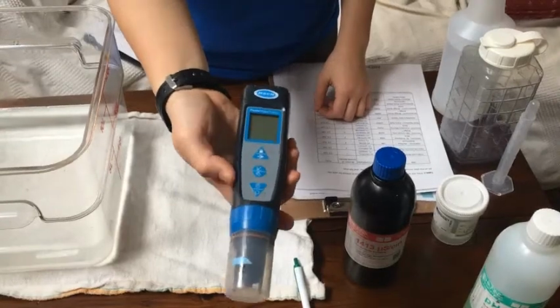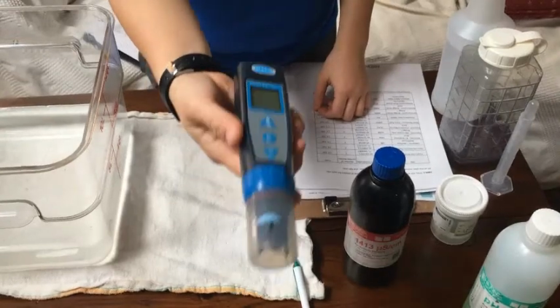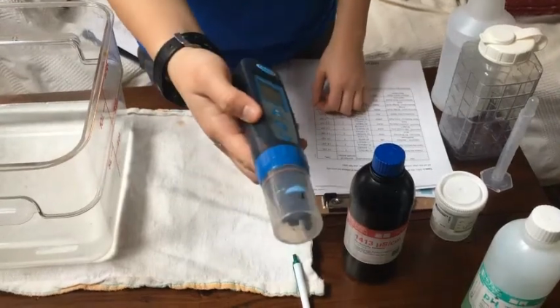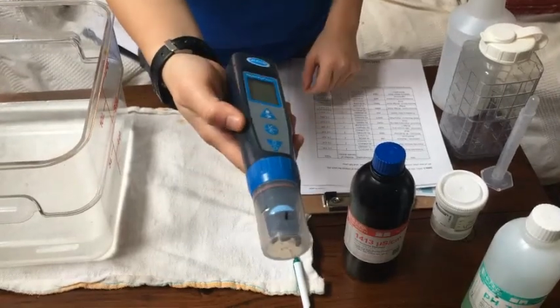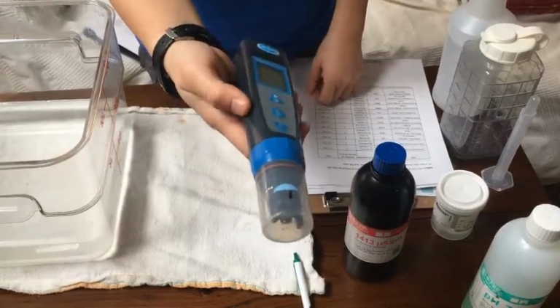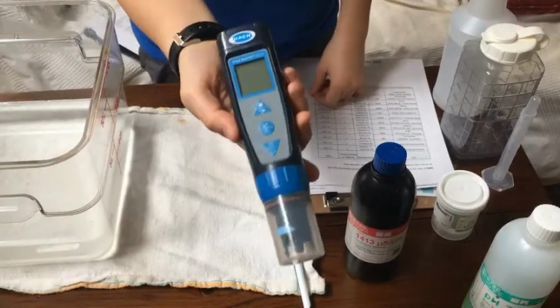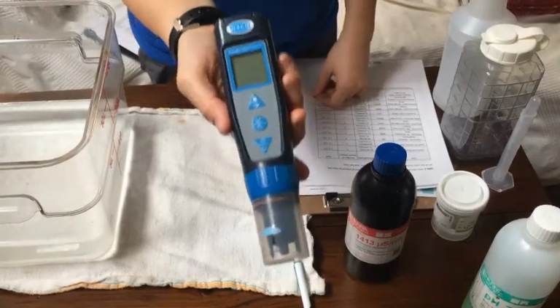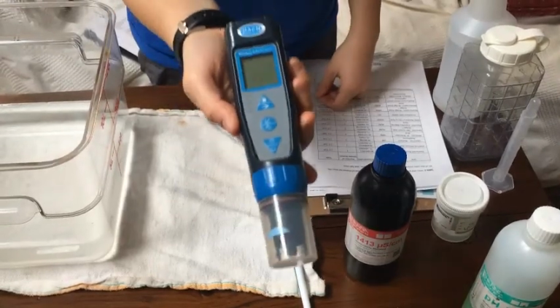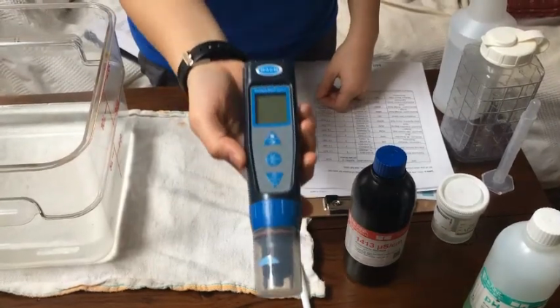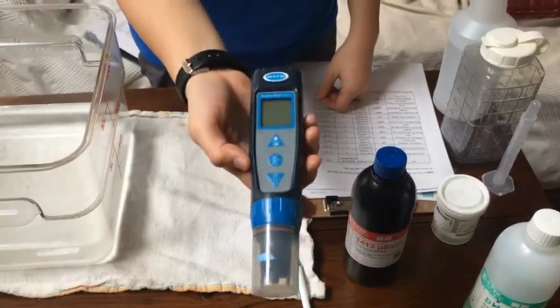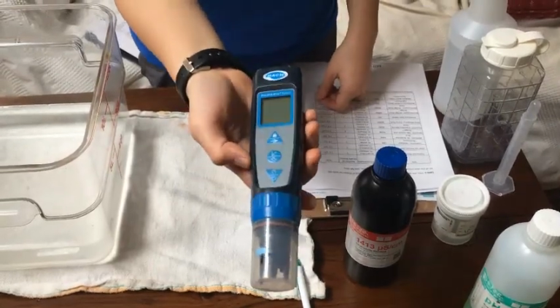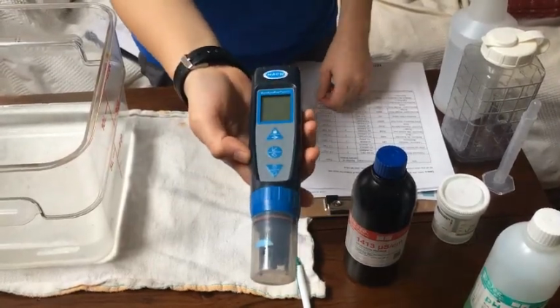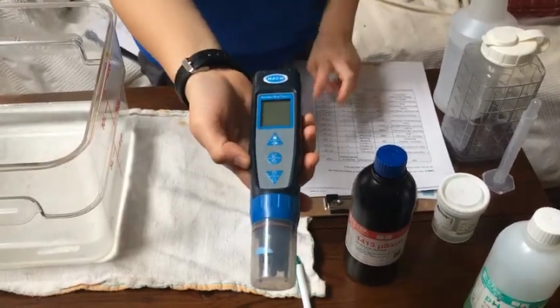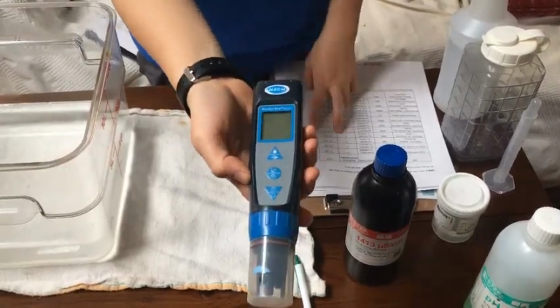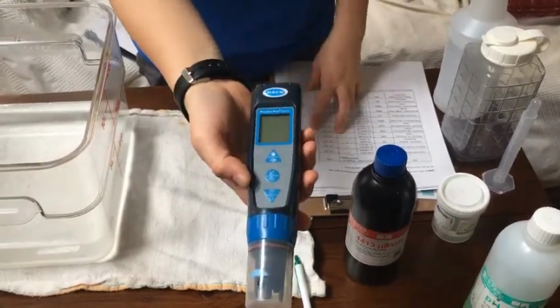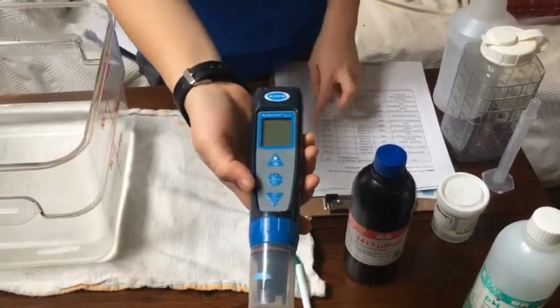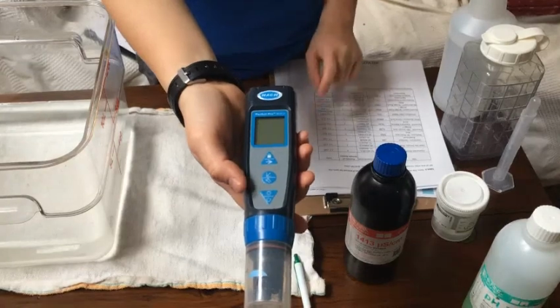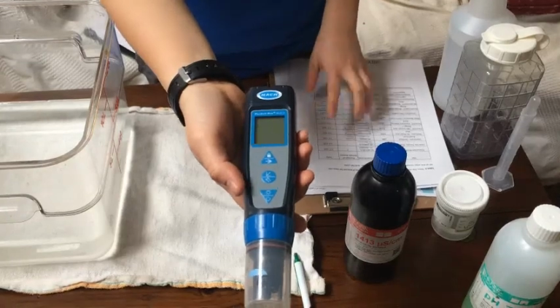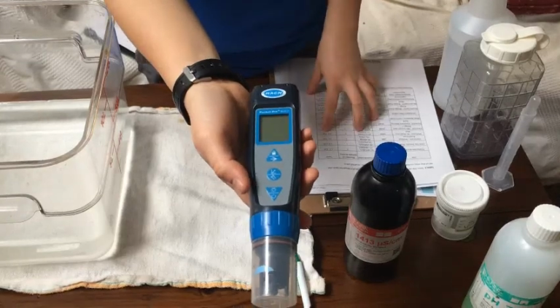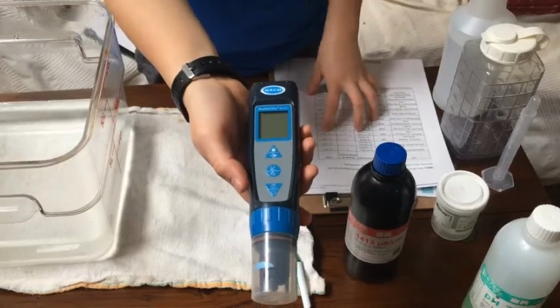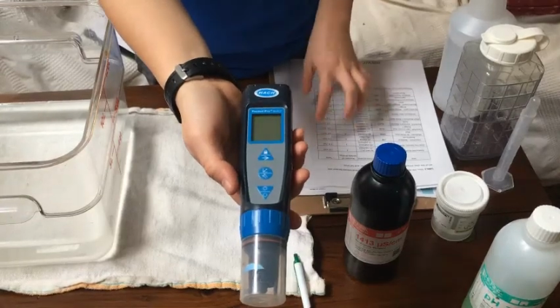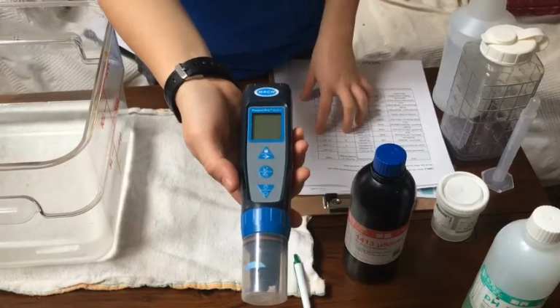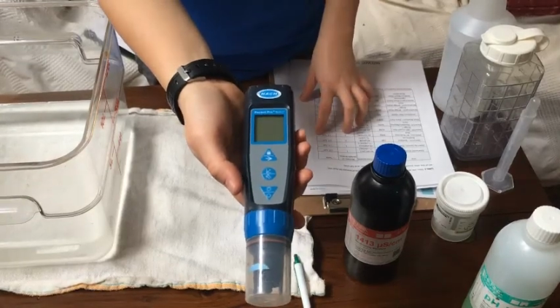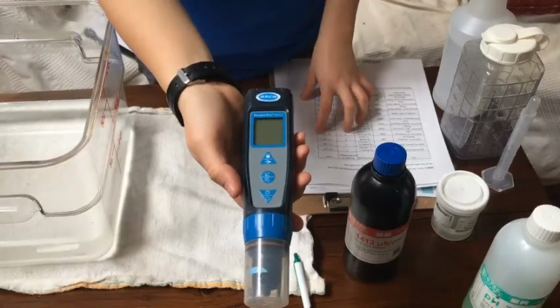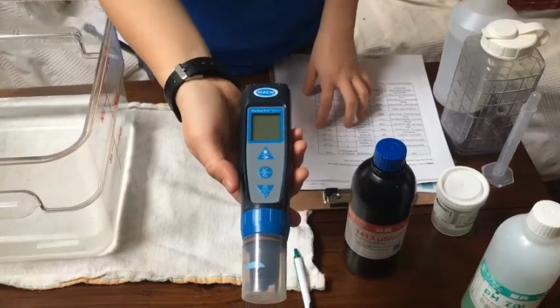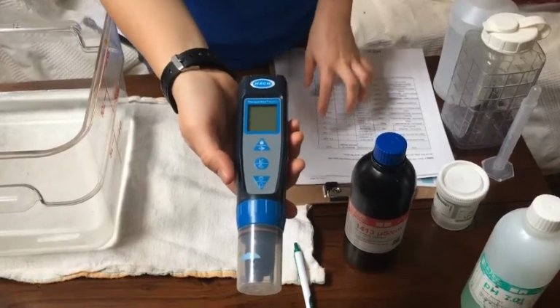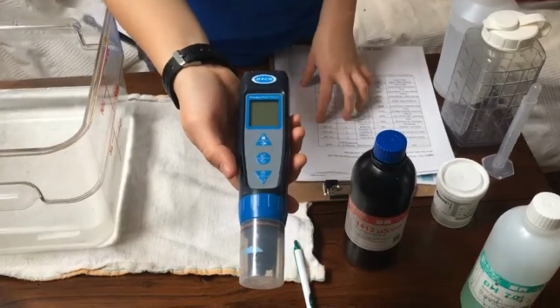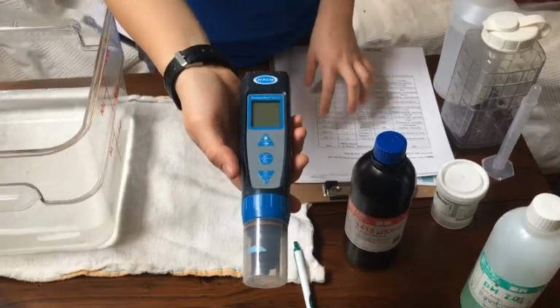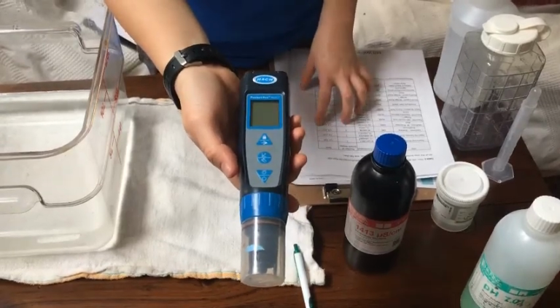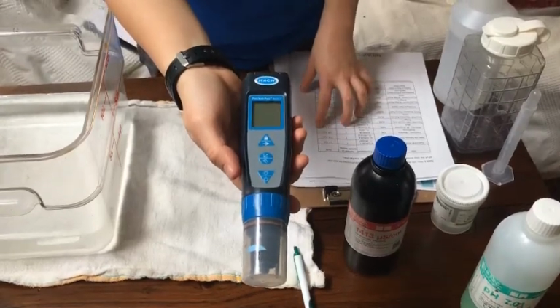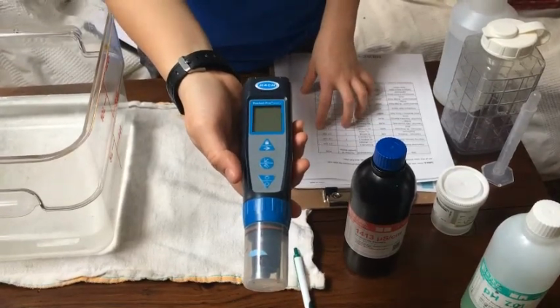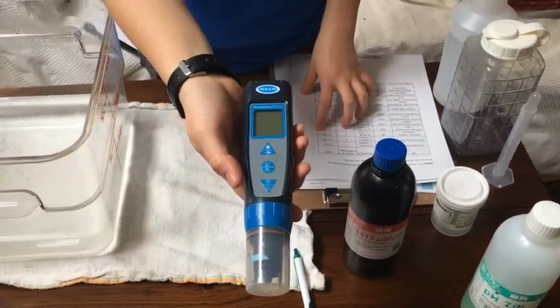This is calibrating the Hatch Pocket Pro. You're going to be calibrating every single time you go out before you start water testing.